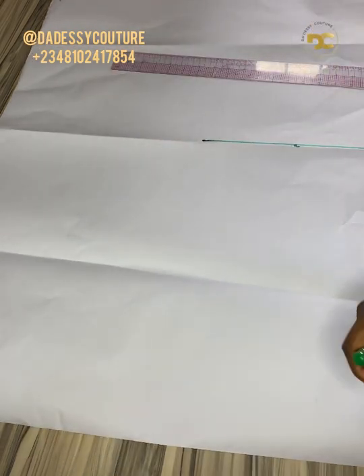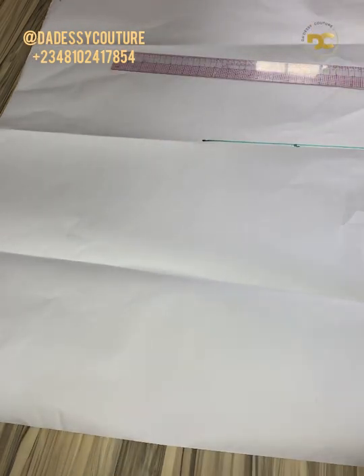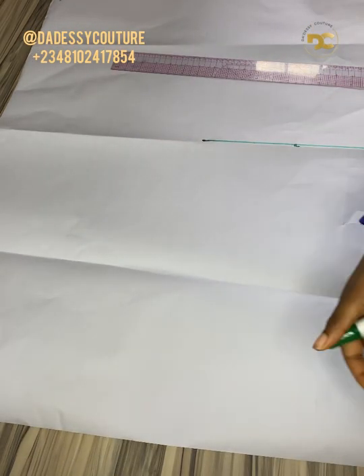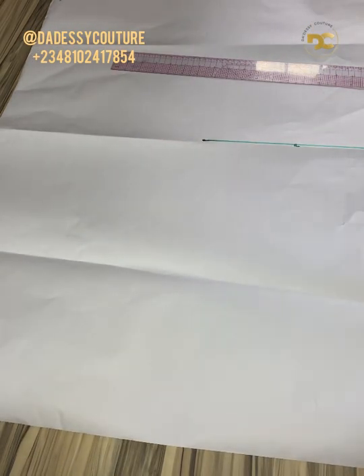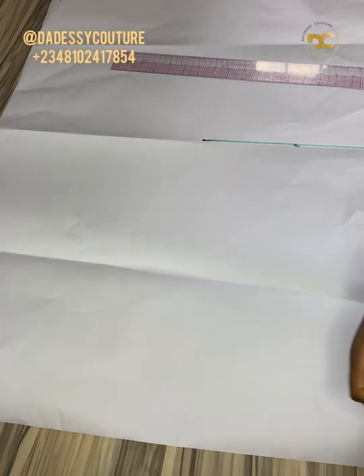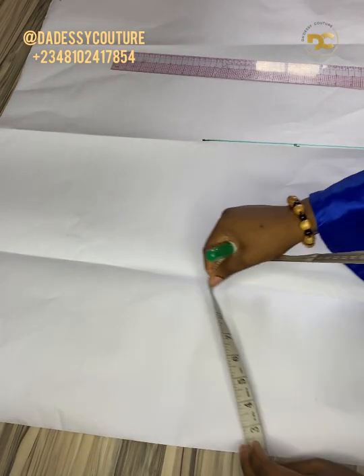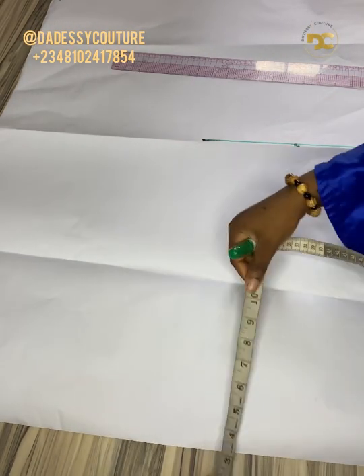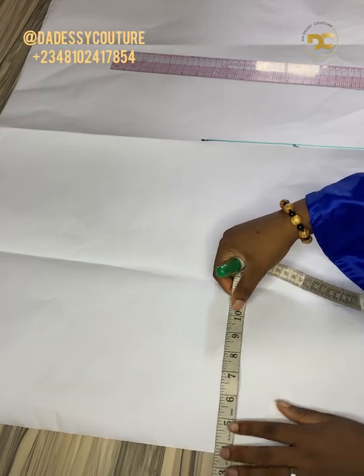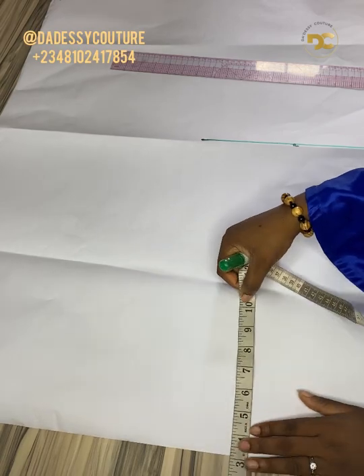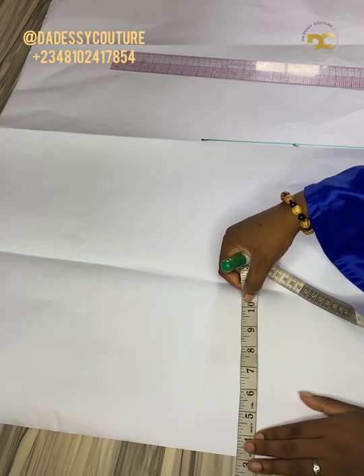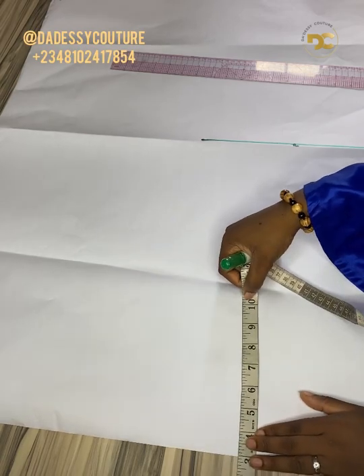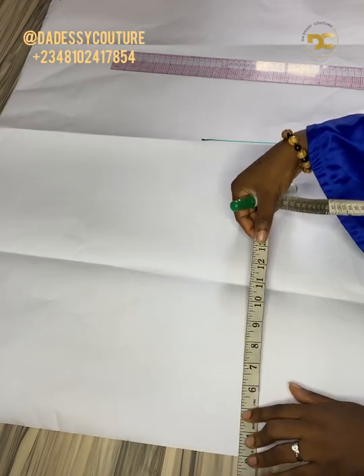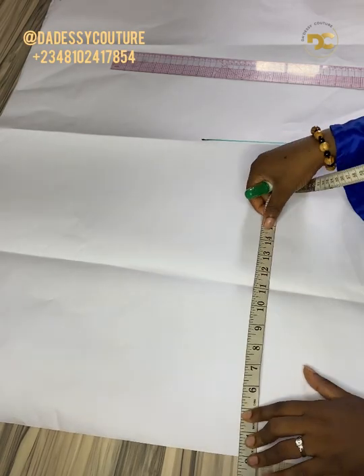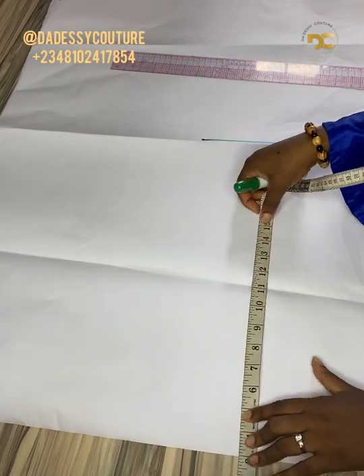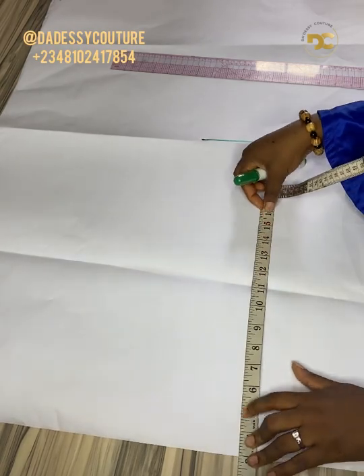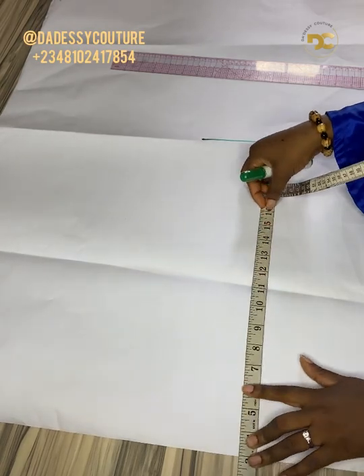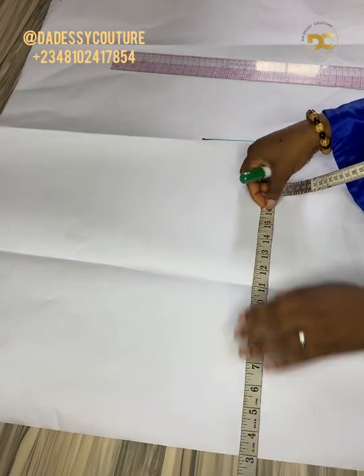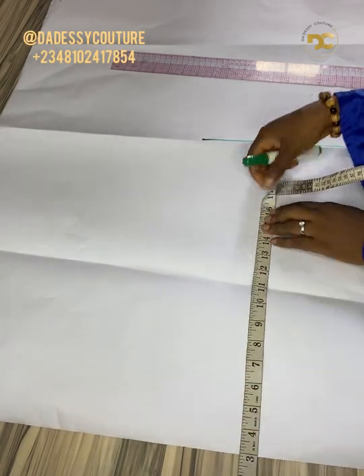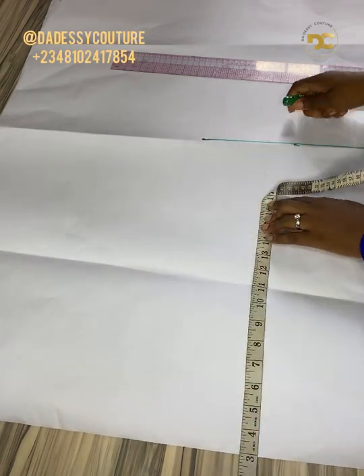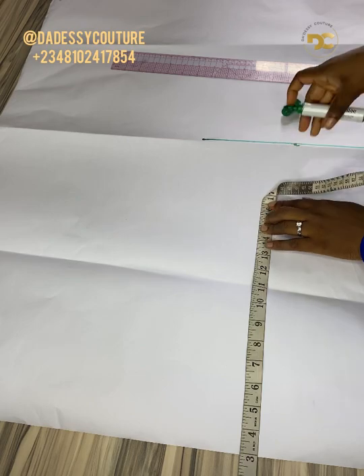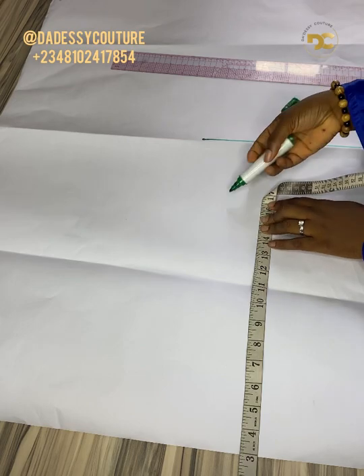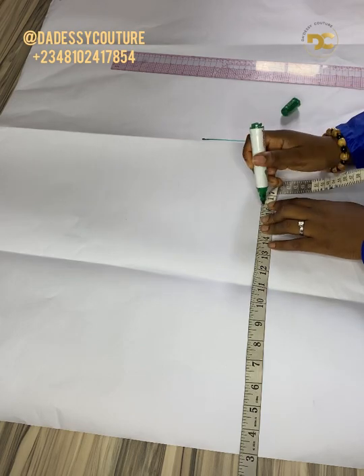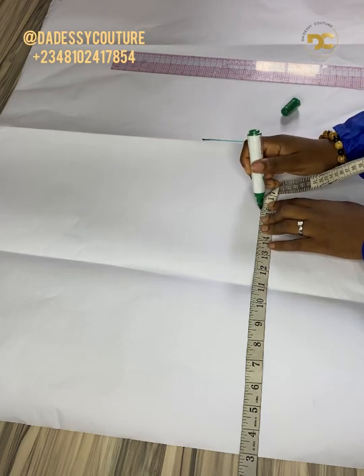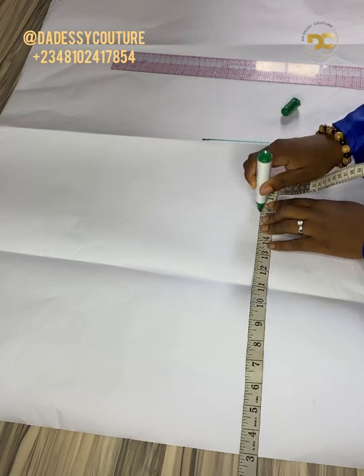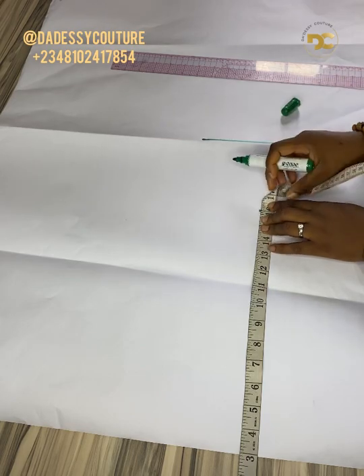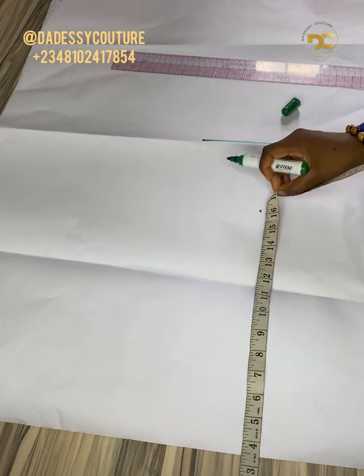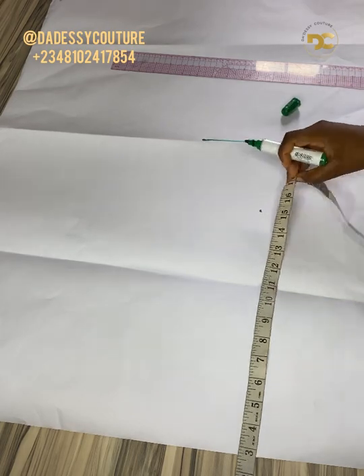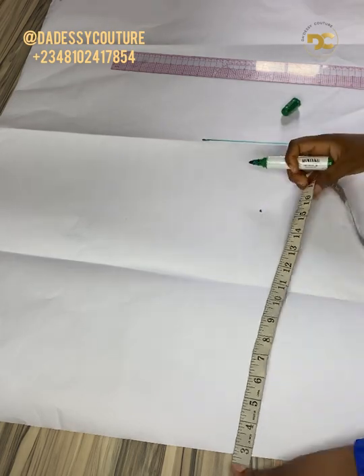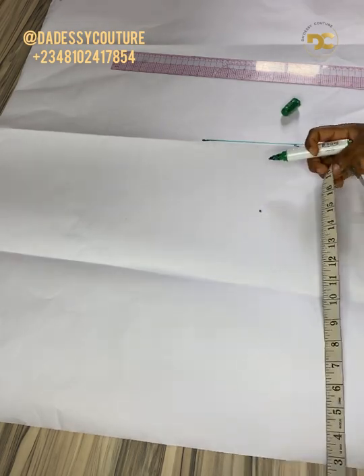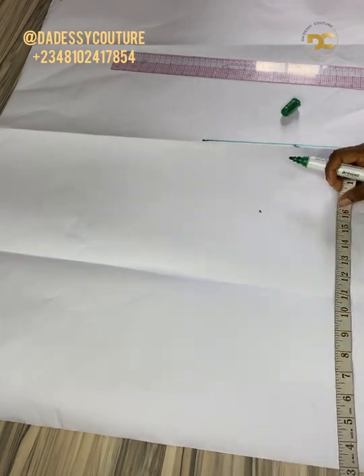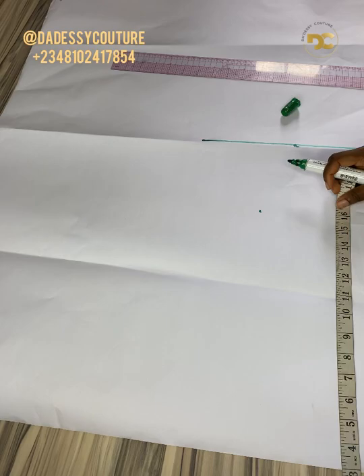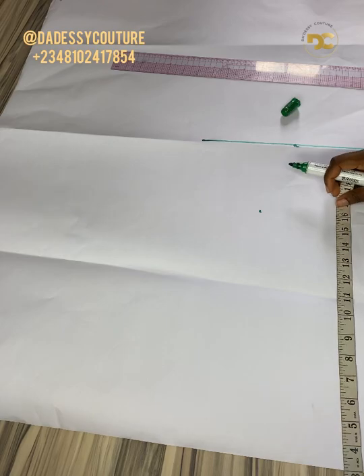Just like you see in the picture, I started three inches away from my starting point. Now the next is my waist — my shoulder to waist, which is 16 inches.